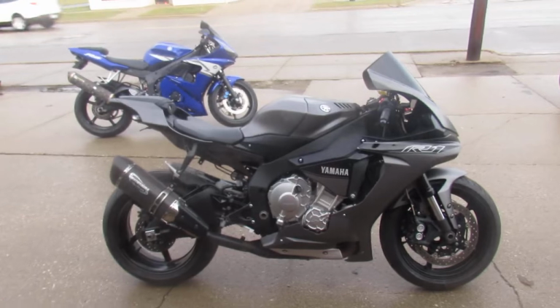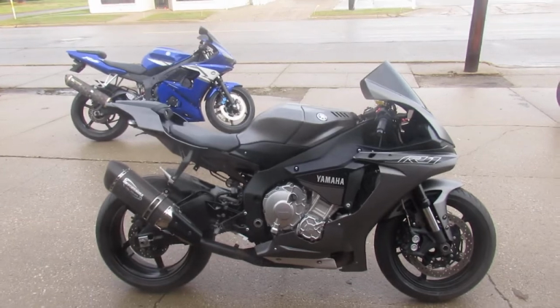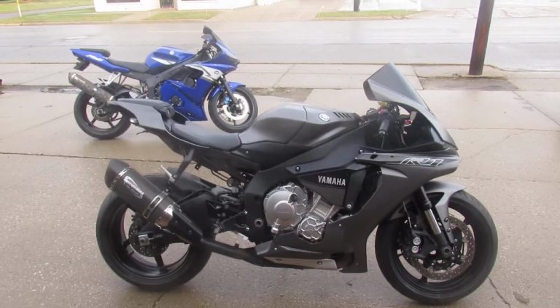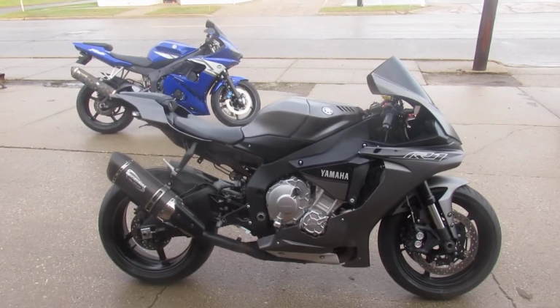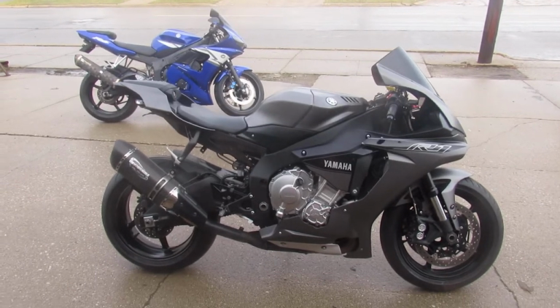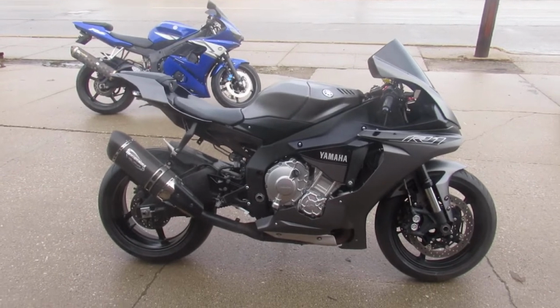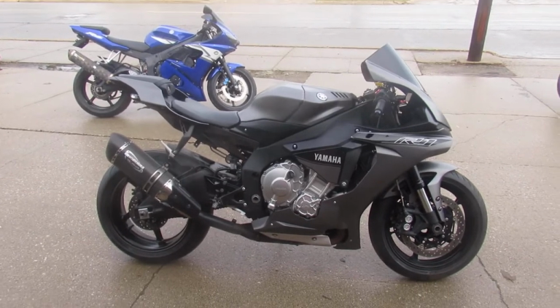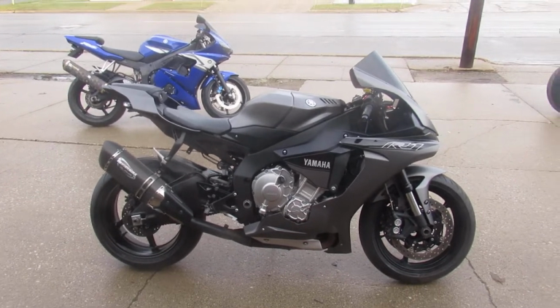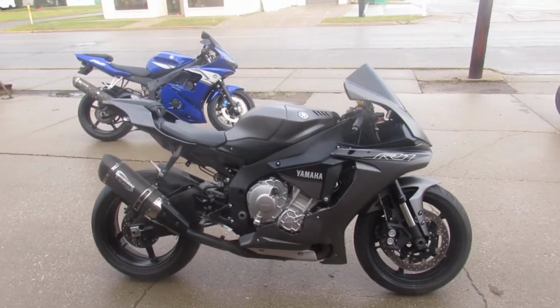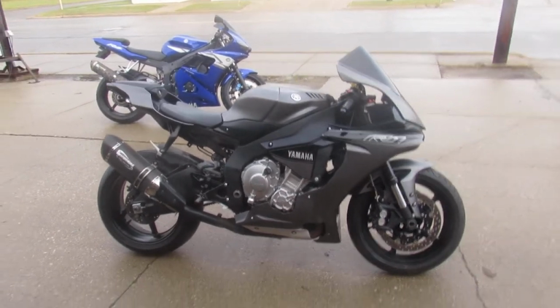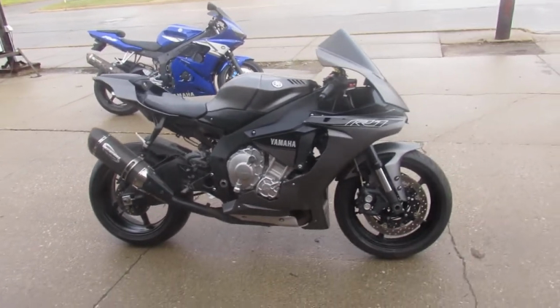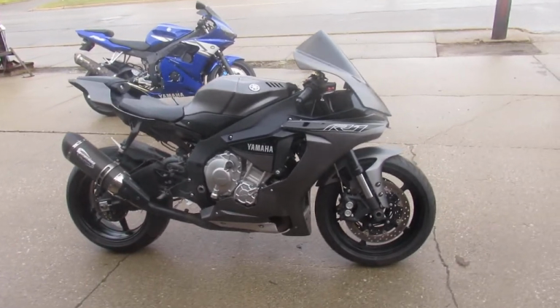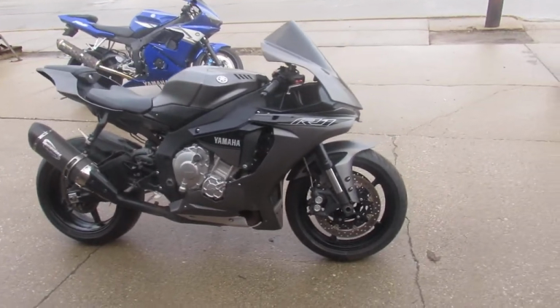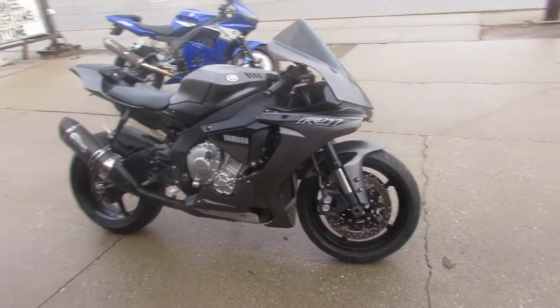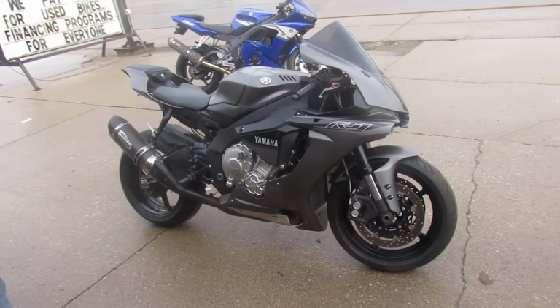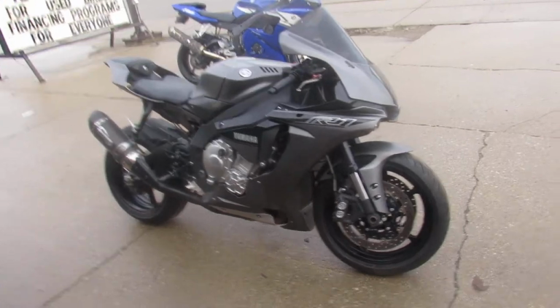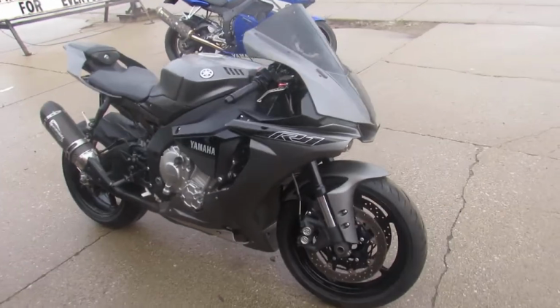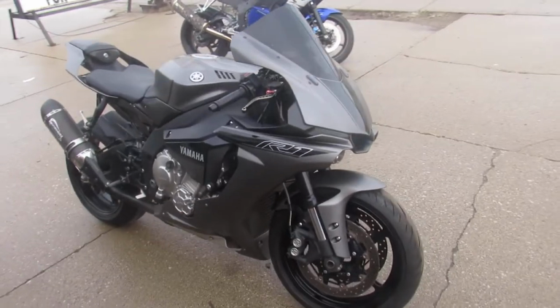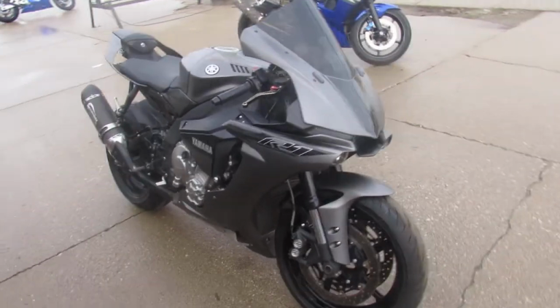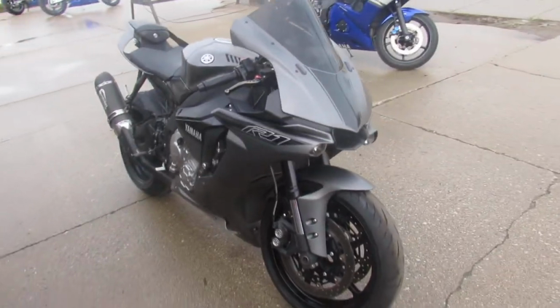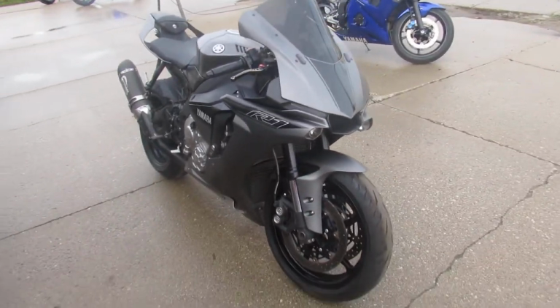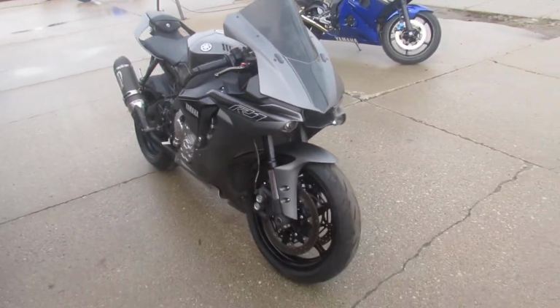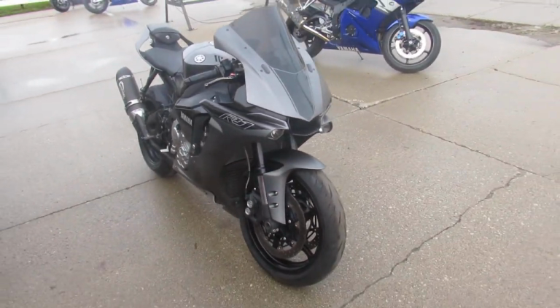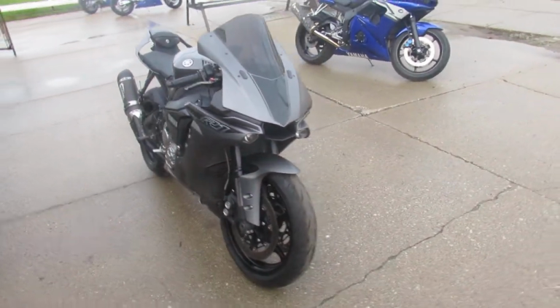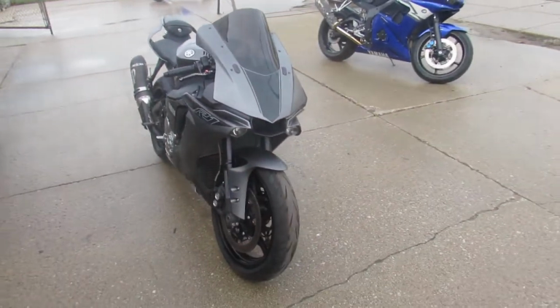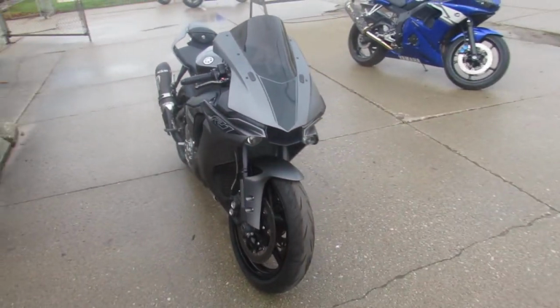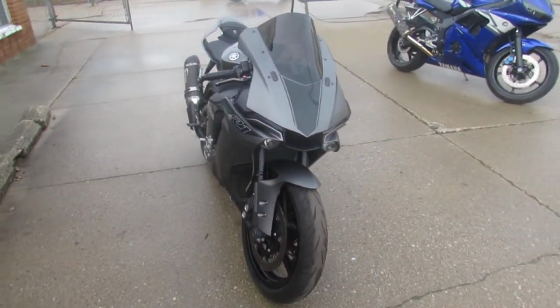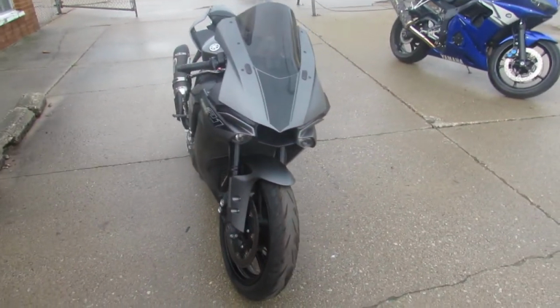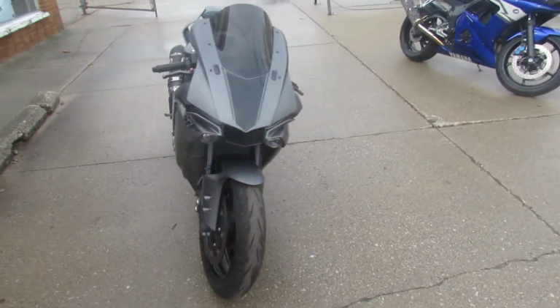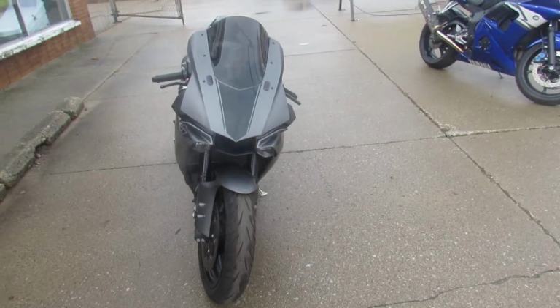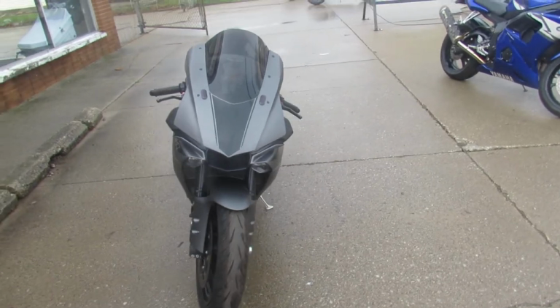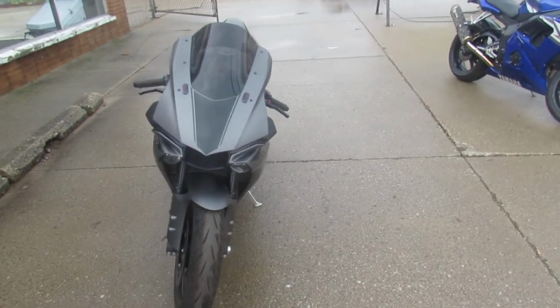Hey guys, ApprovalPowerSports.com here, doing some videos on some bikes that just came in. Anybody looking to run in the front of the pack, this could be the one. It's a 2016 R1 for sale in matte black, only 13,088 miles on it.